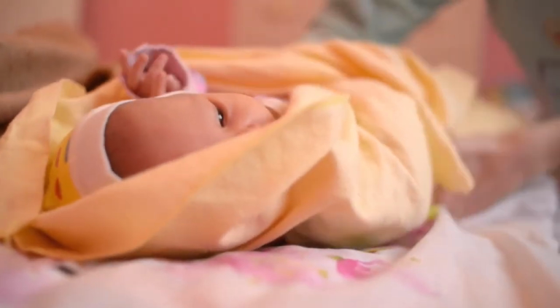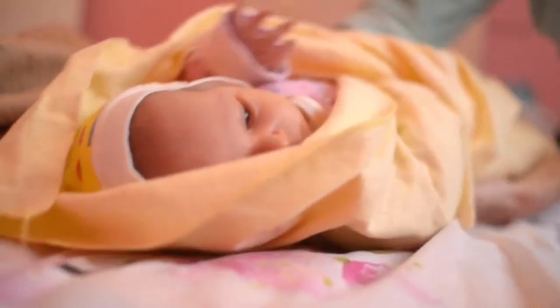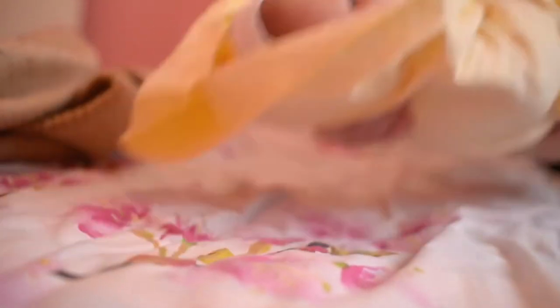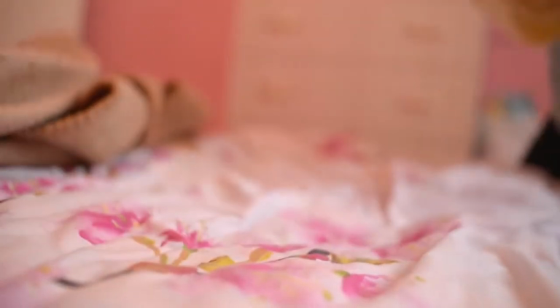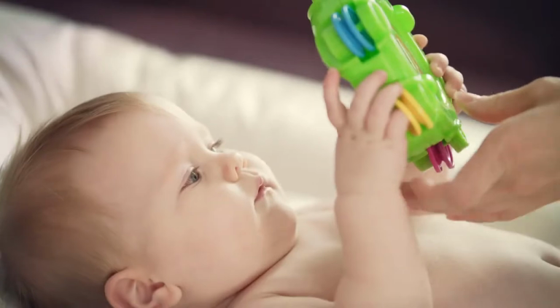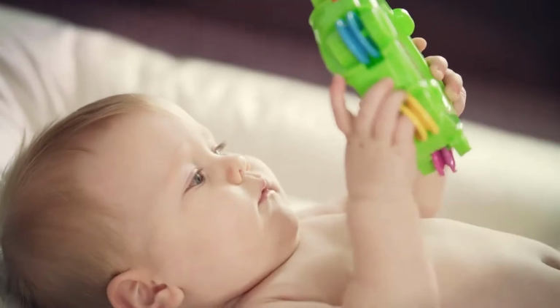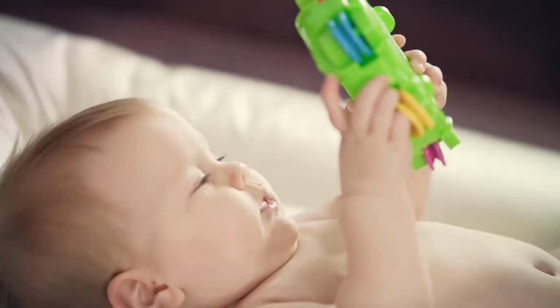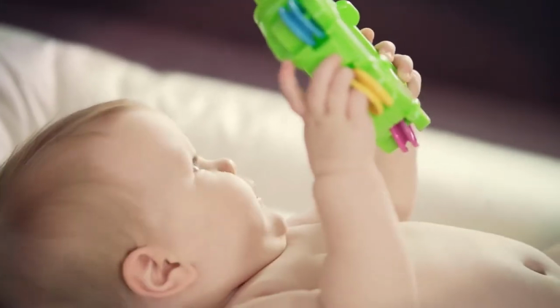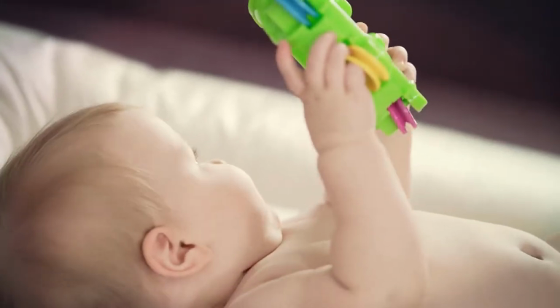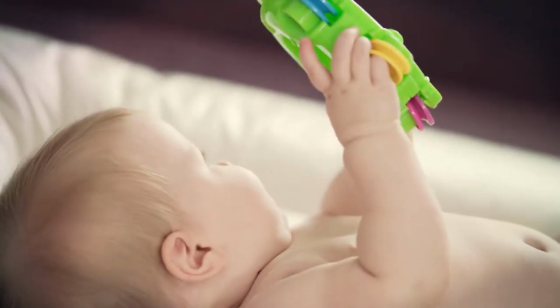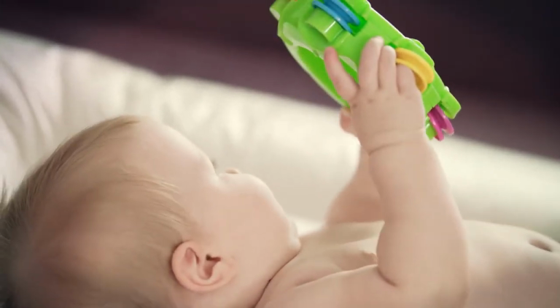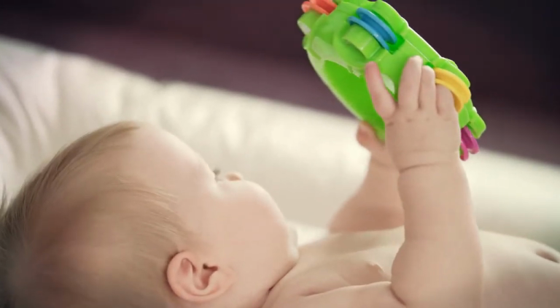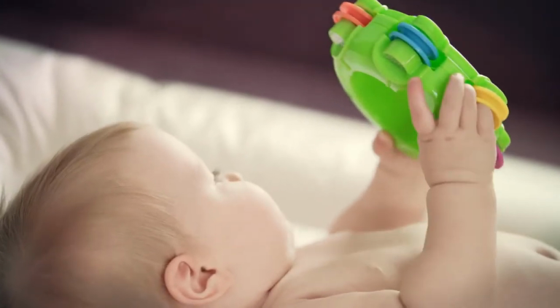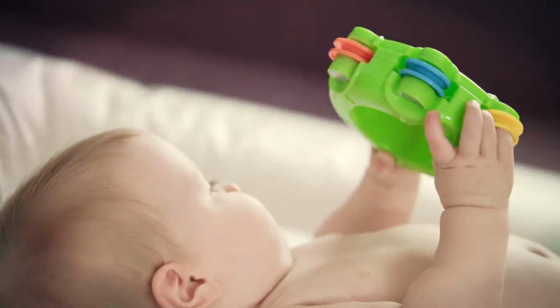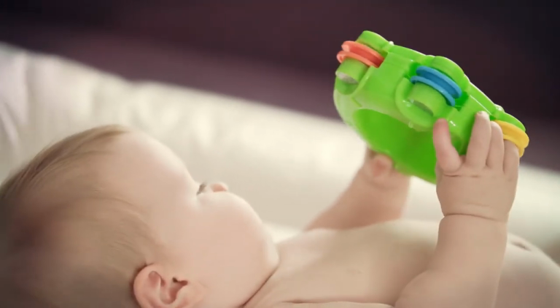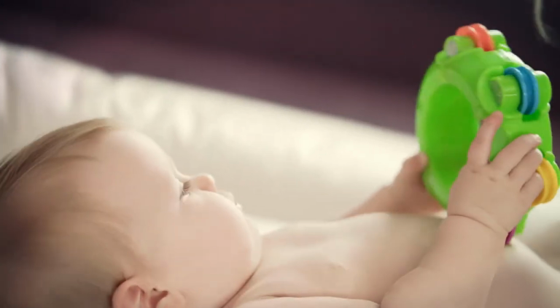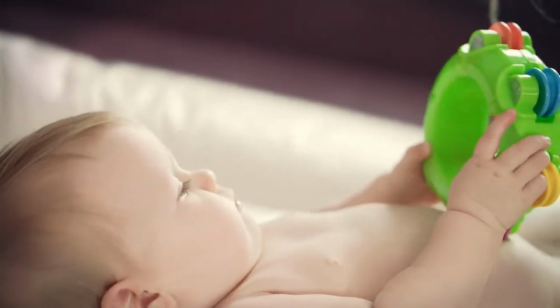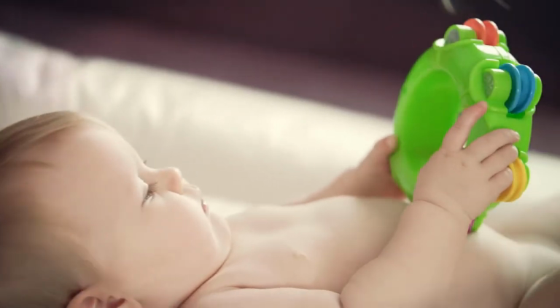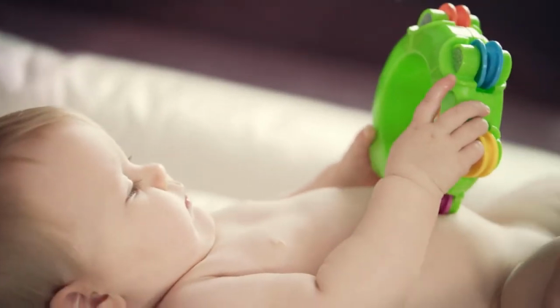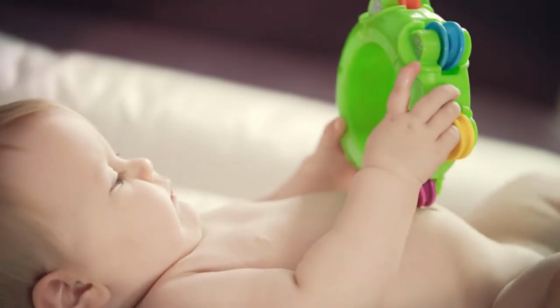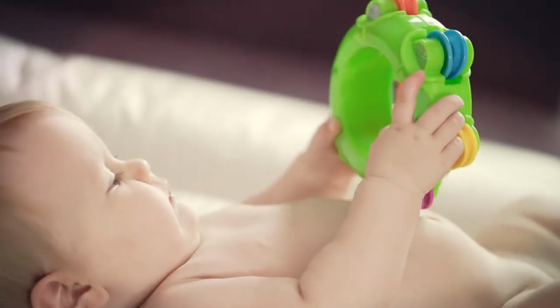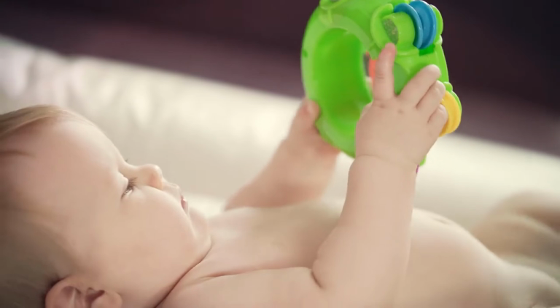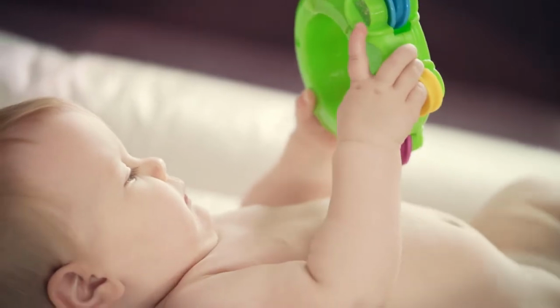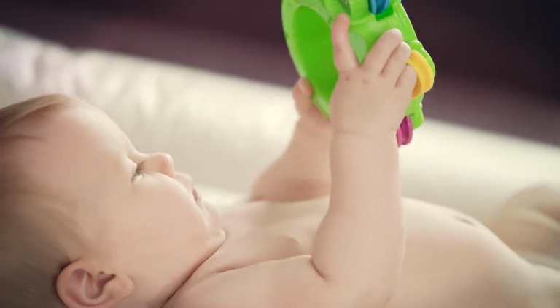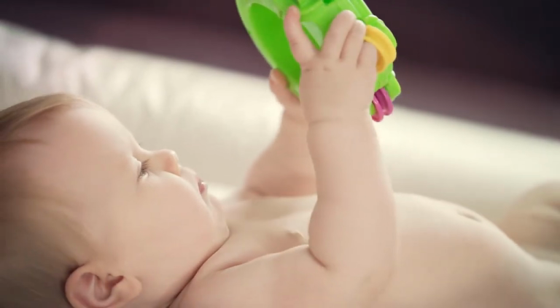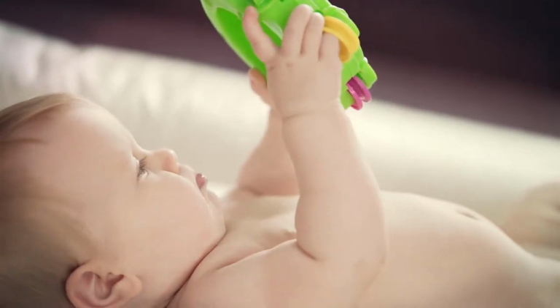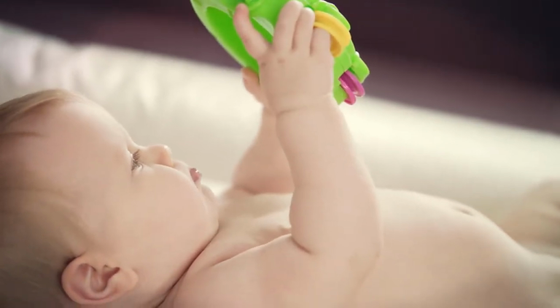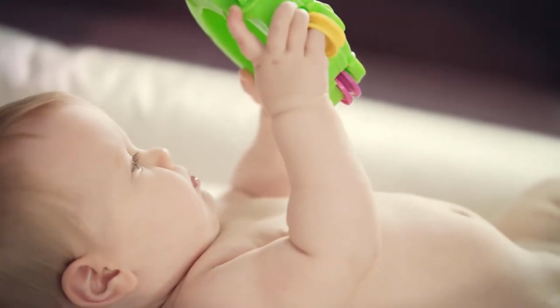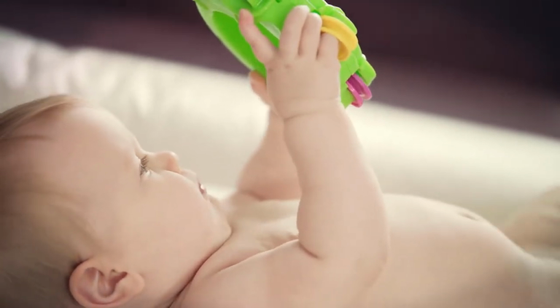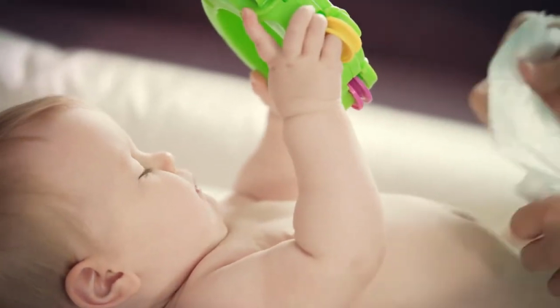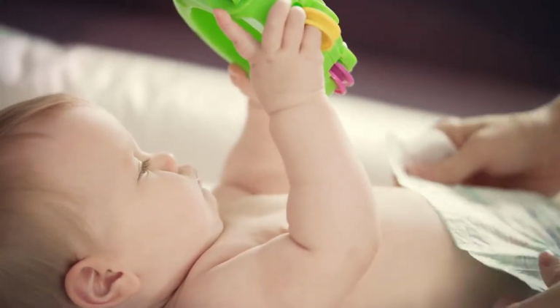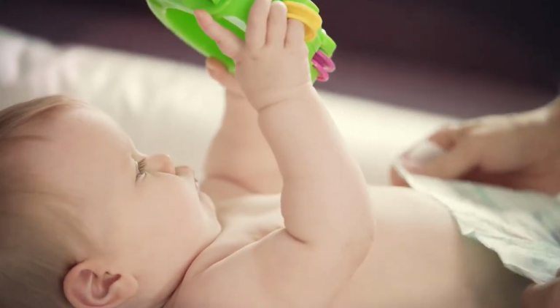Two-knob shower heads control the flow of water out of the elephant's trunk. Bath time becomes fun as baby watches the friendly elephant spray water, great for tub or sink.